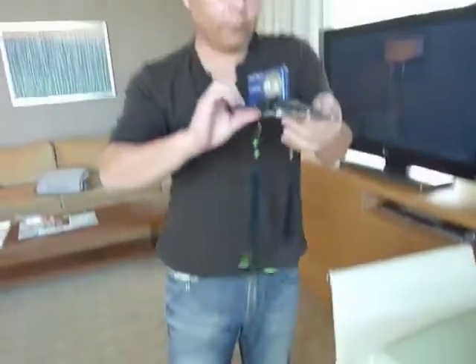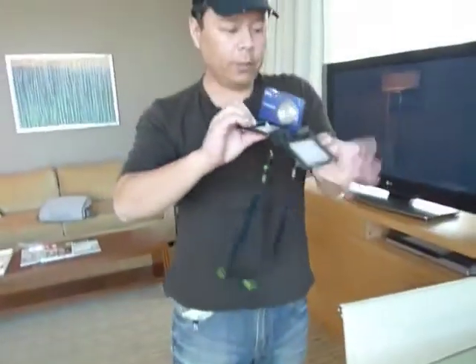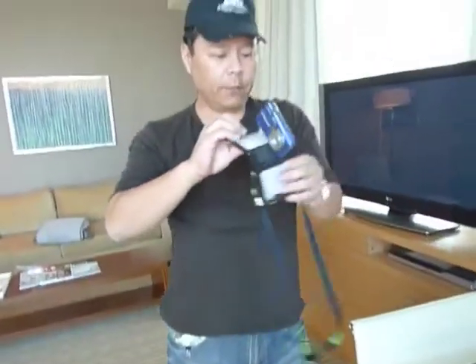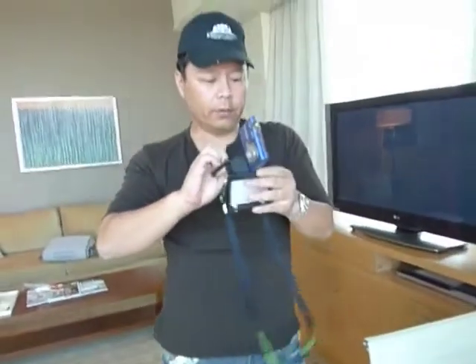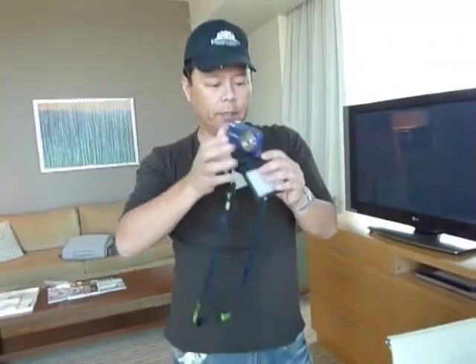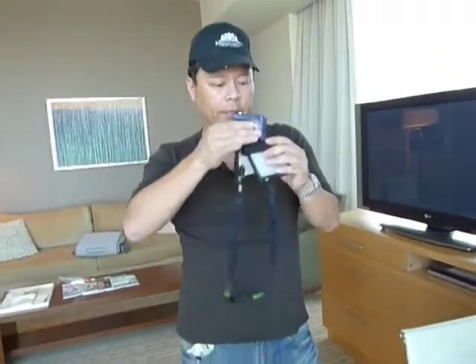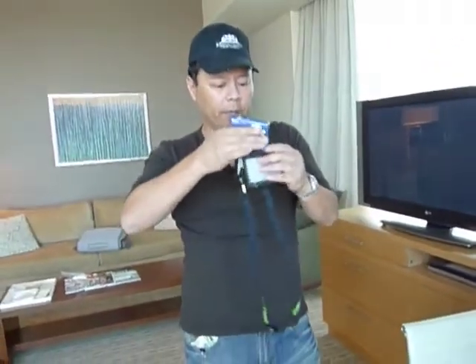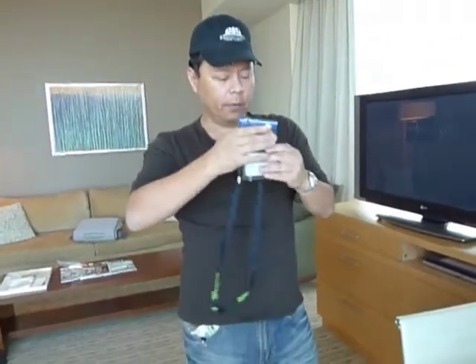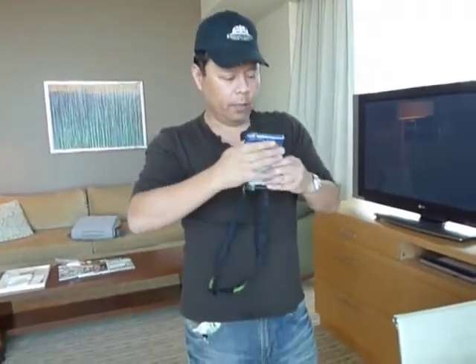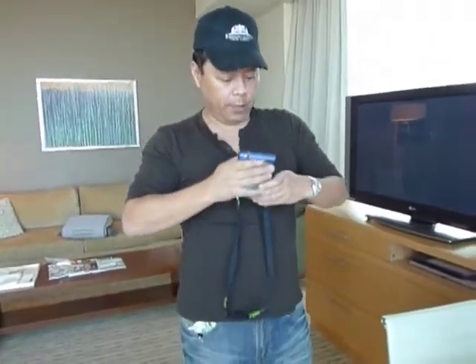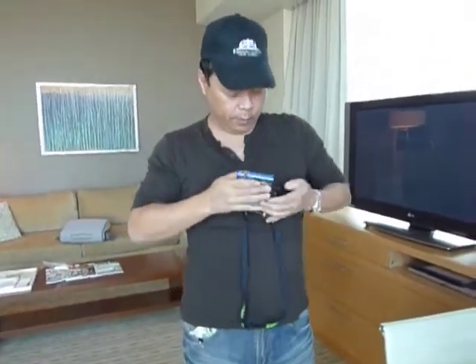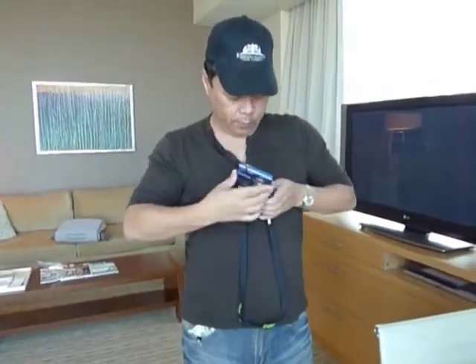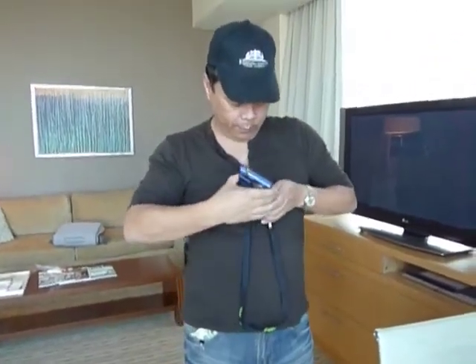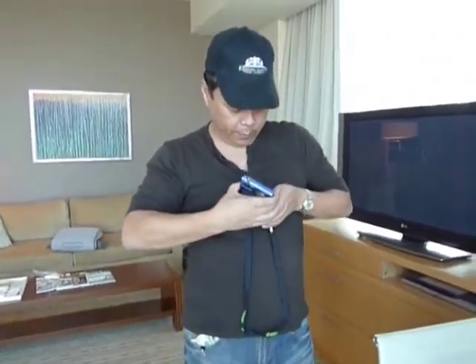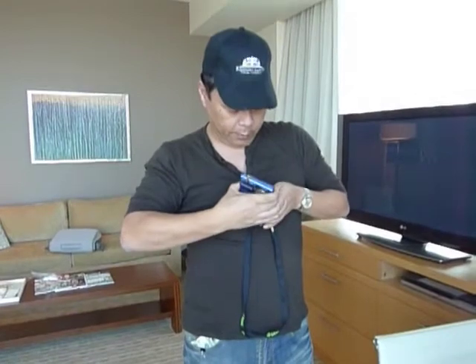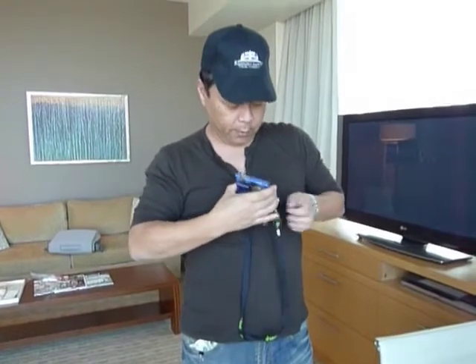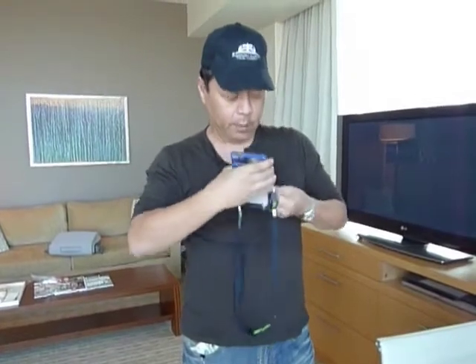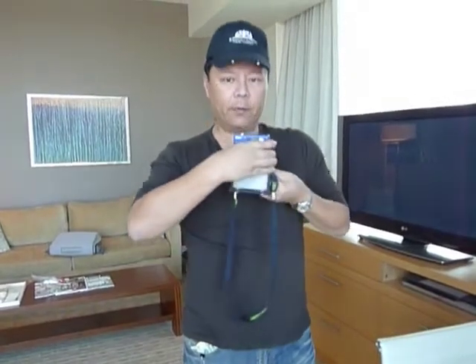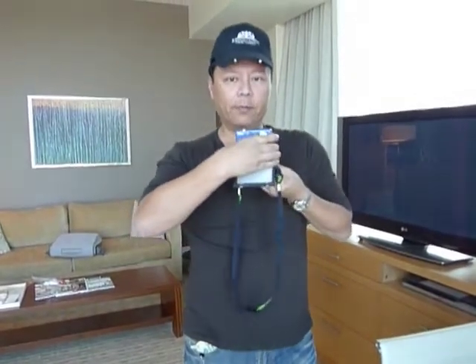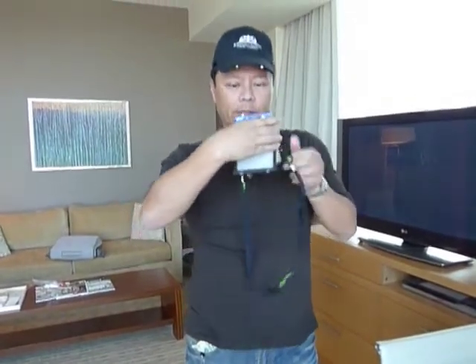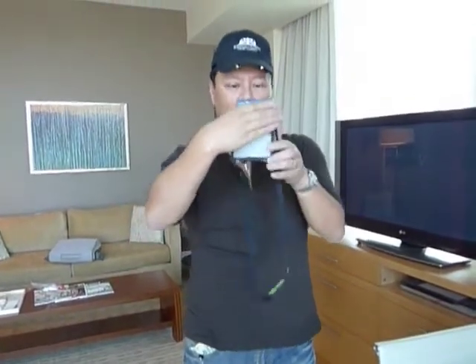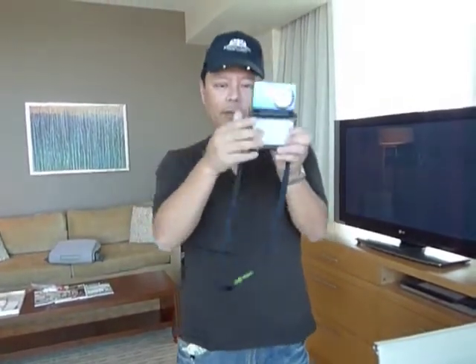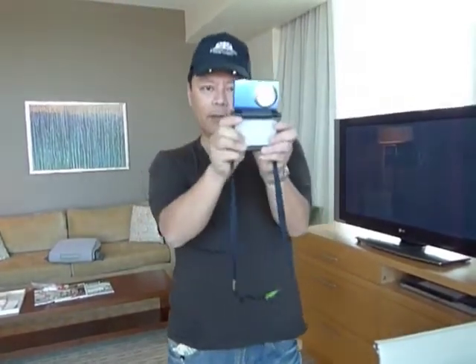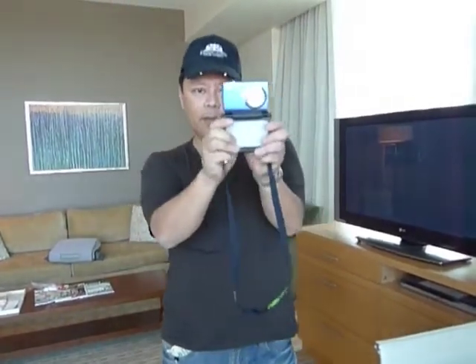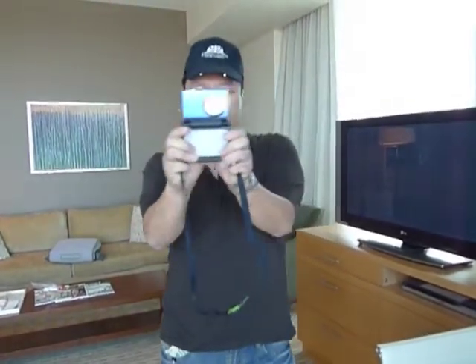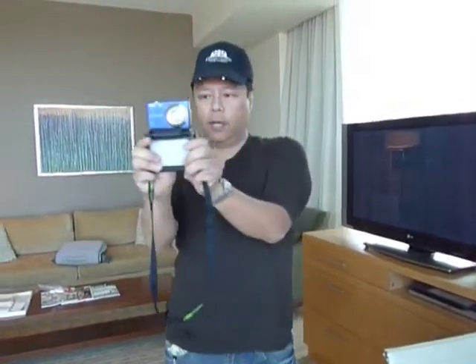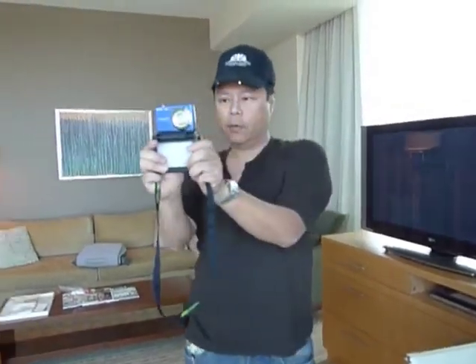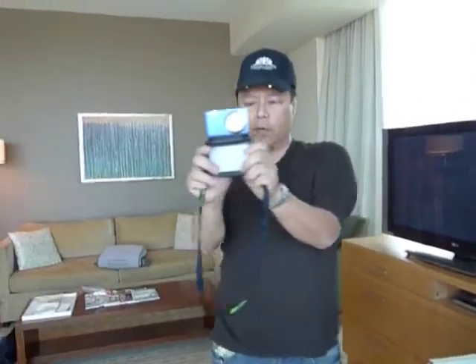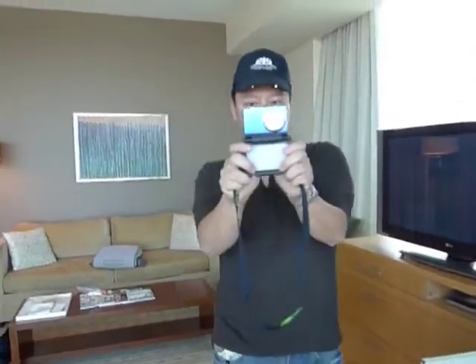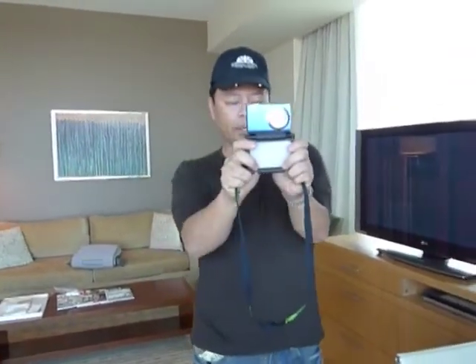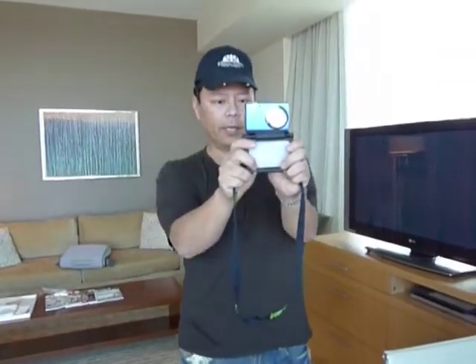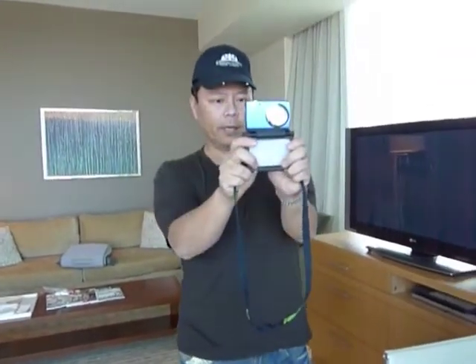If you're shooting videos, this is kind of cool because you can move it like this and it becomes a little camcorder, like a steadicam.